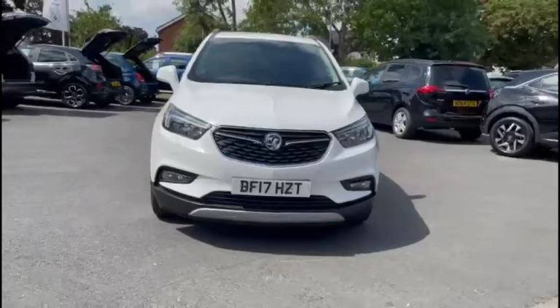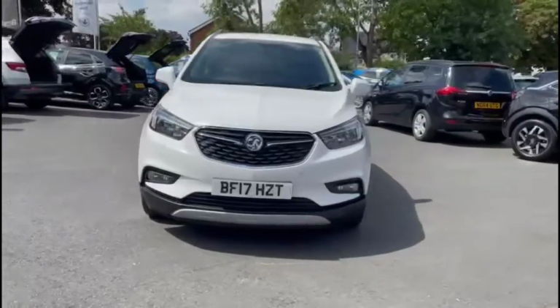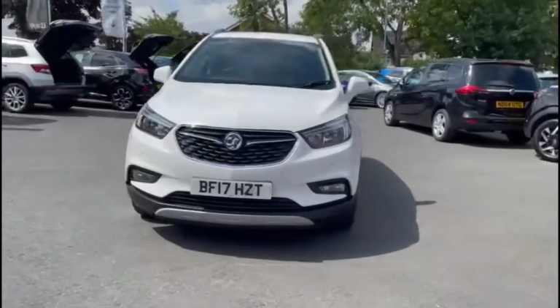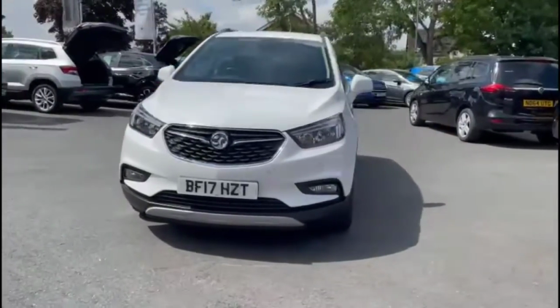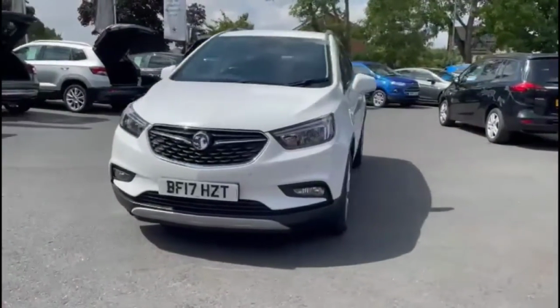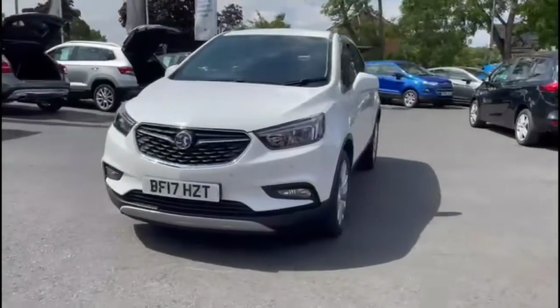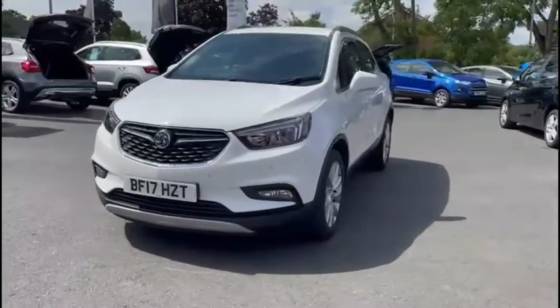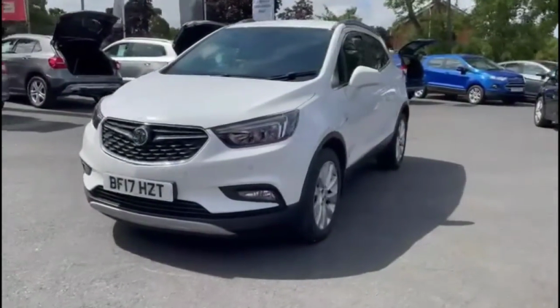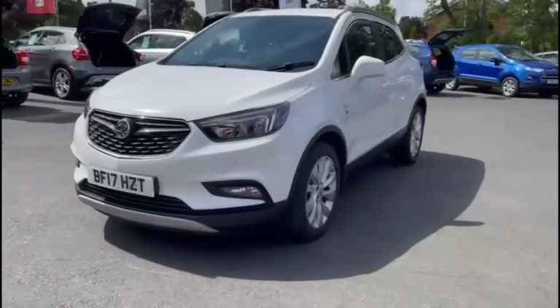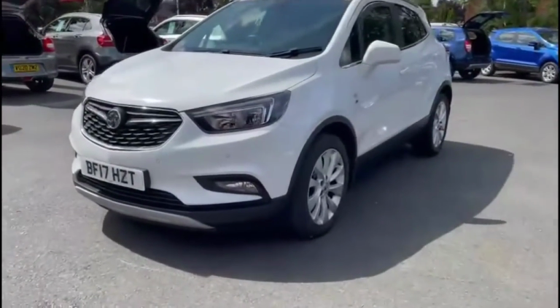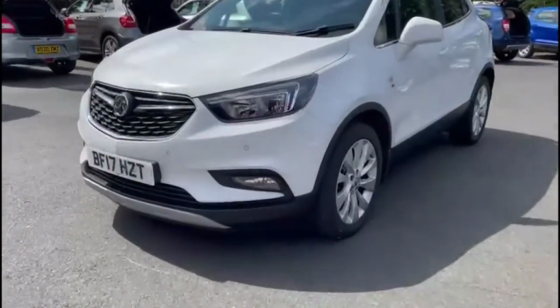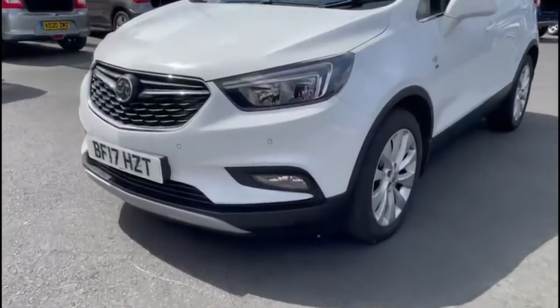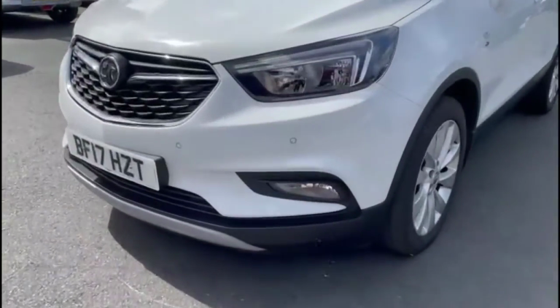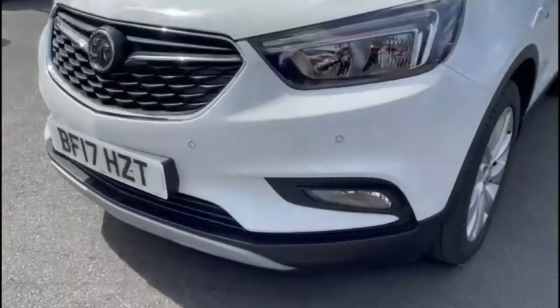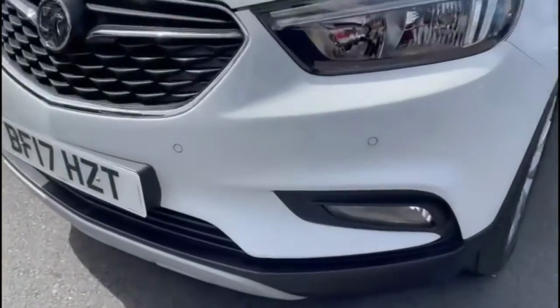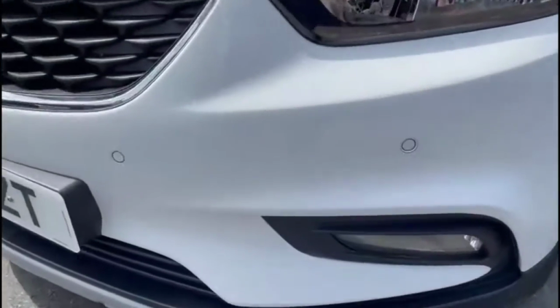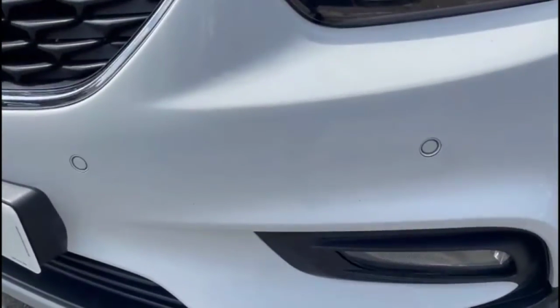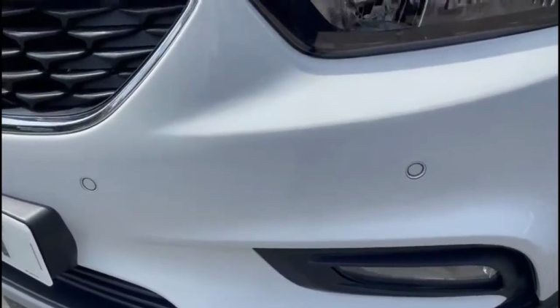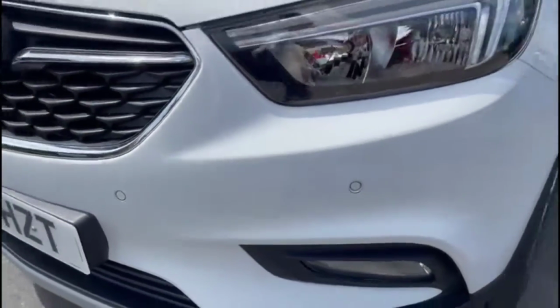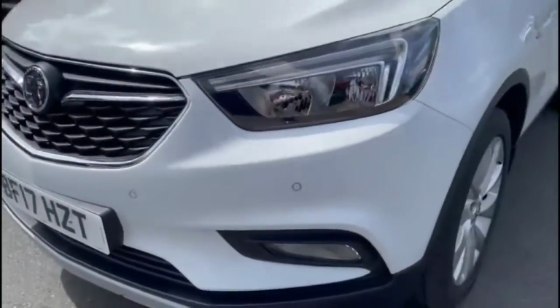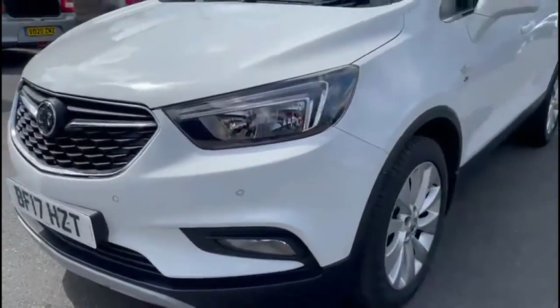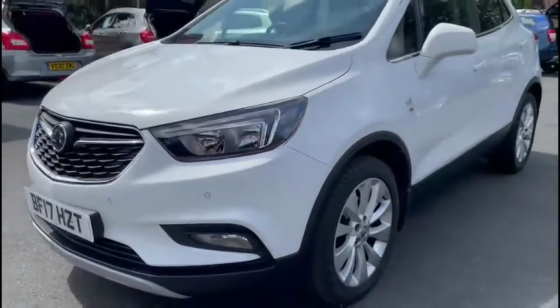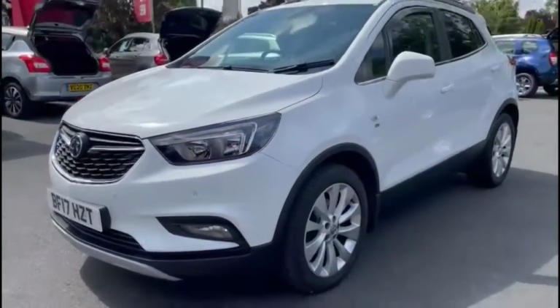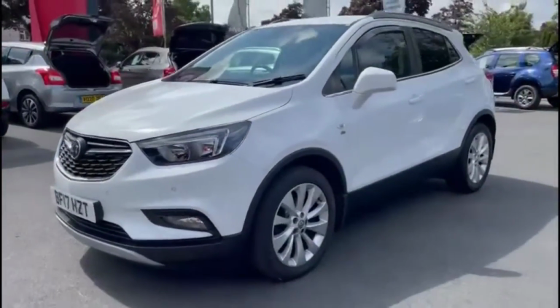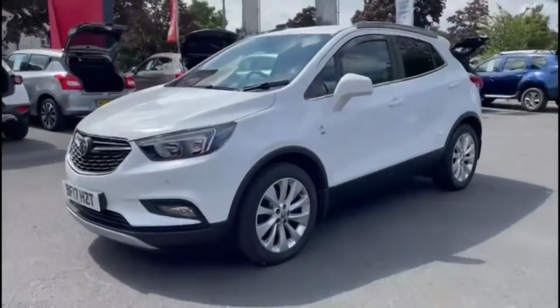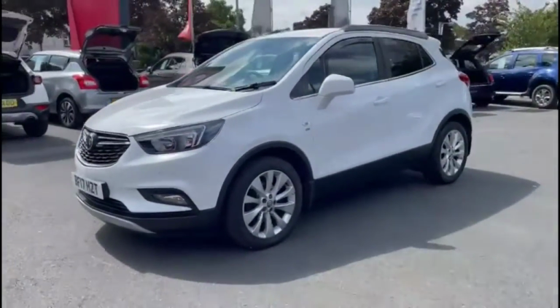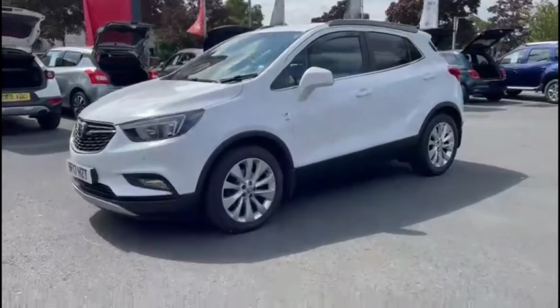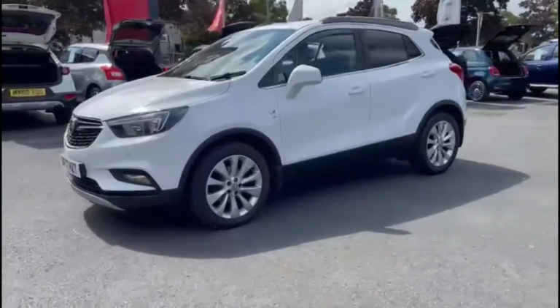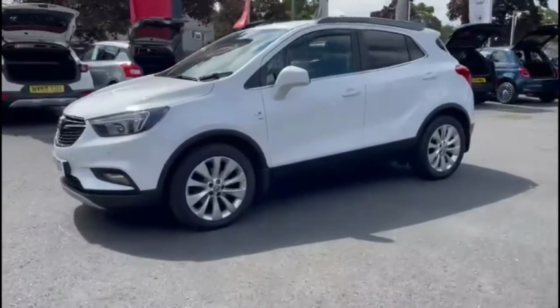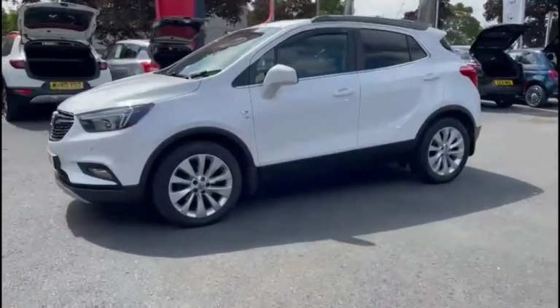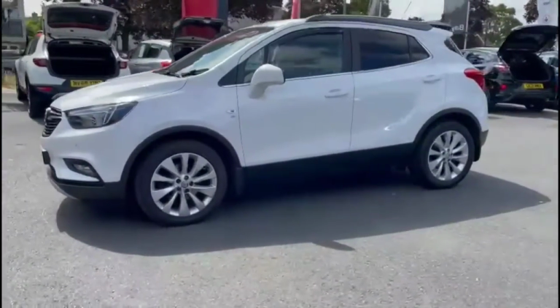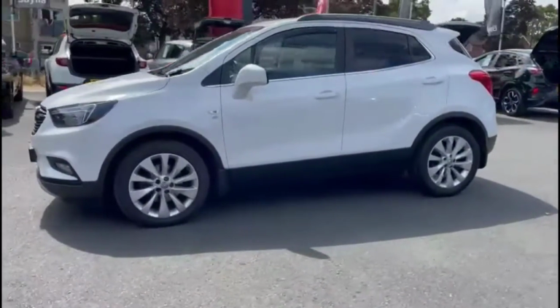Hello and welcome to Bayless Vauxhall. Today we're viewing a Vauxhall Mokka X 1.6 Diesel Elite. This vehicle has covered 28,574 miles in Spanish white. It also comes with a Bayless warranty with the option to extend it to 36 months.